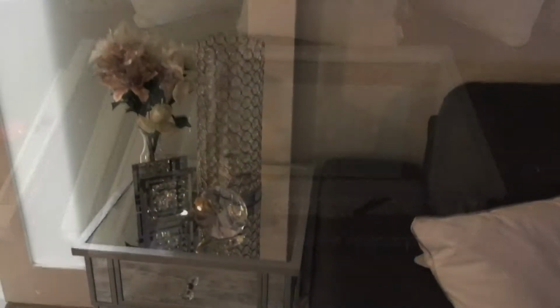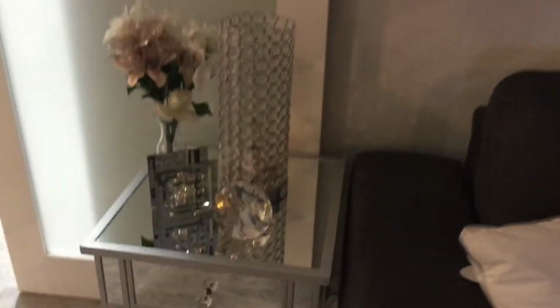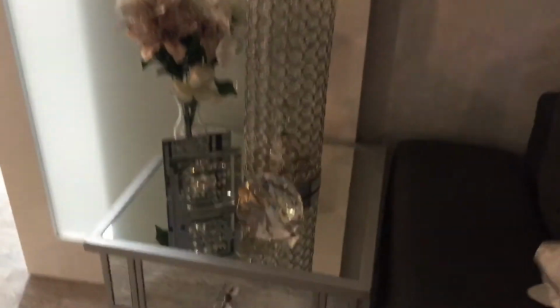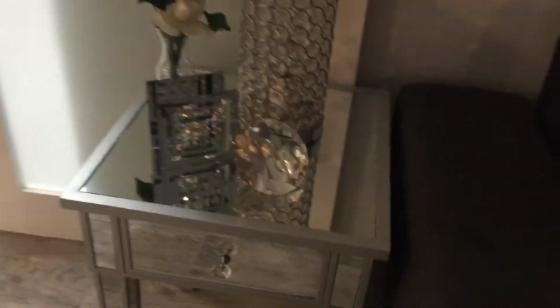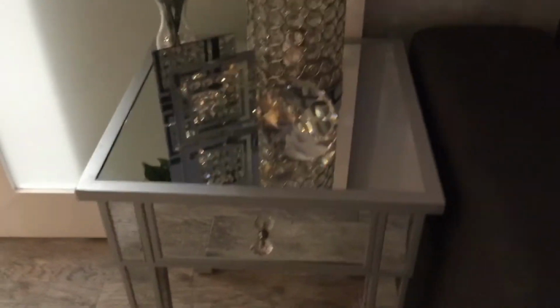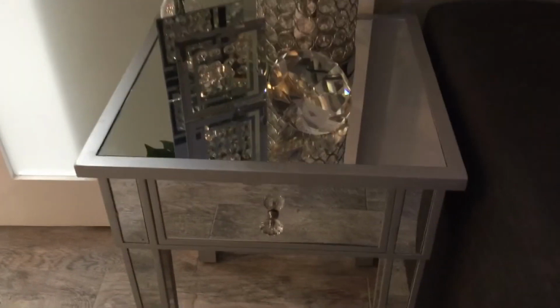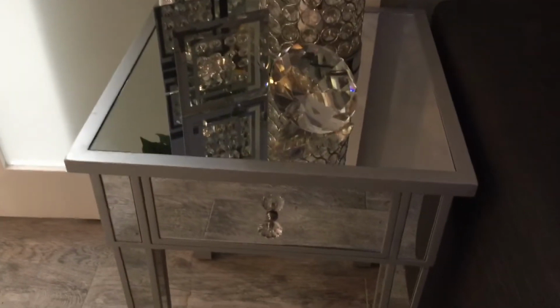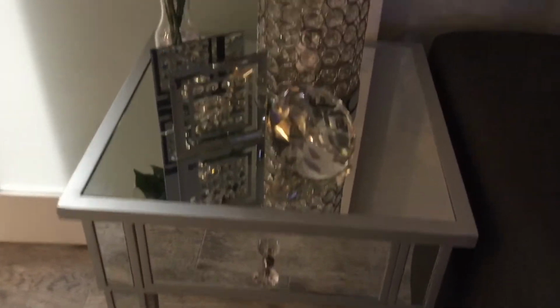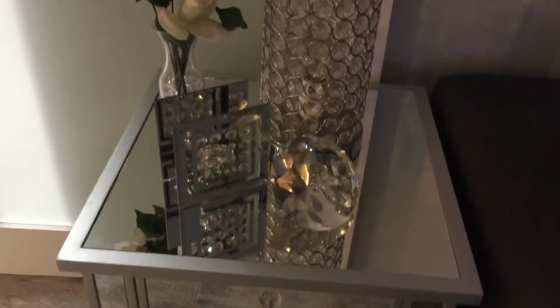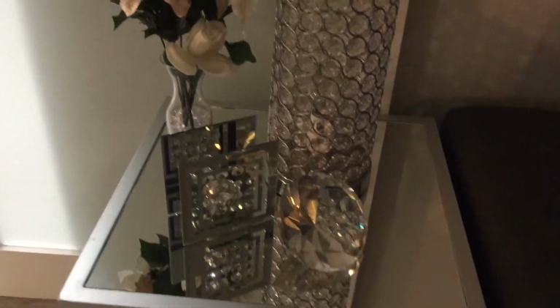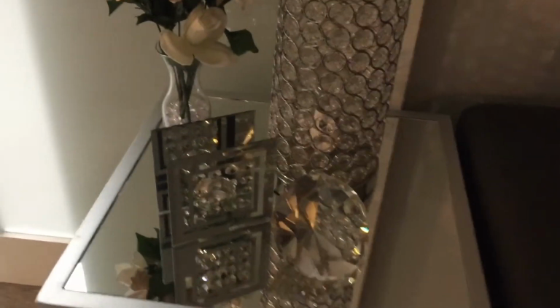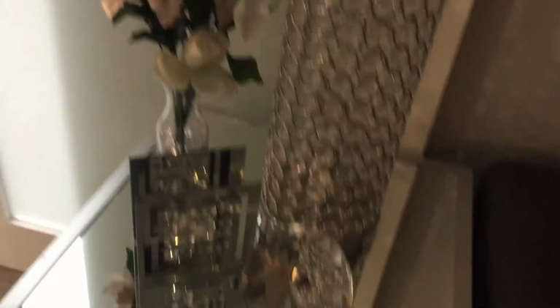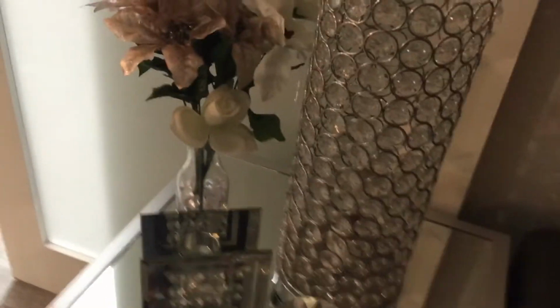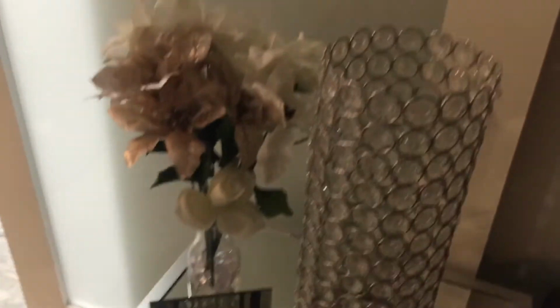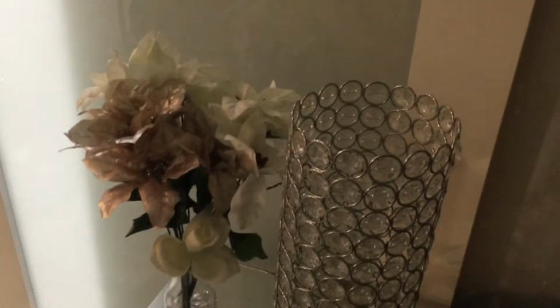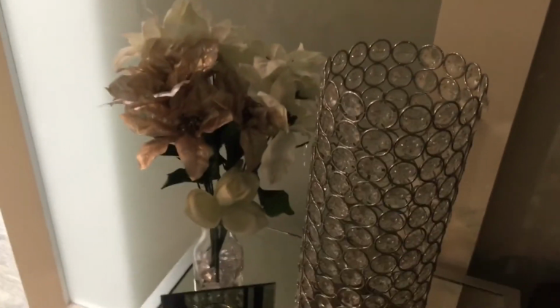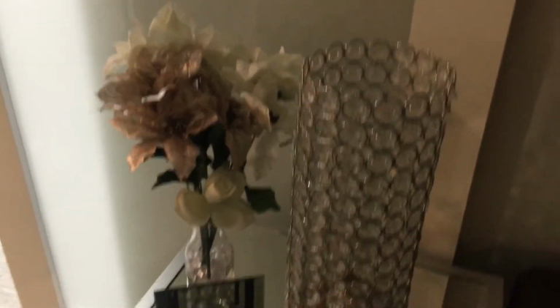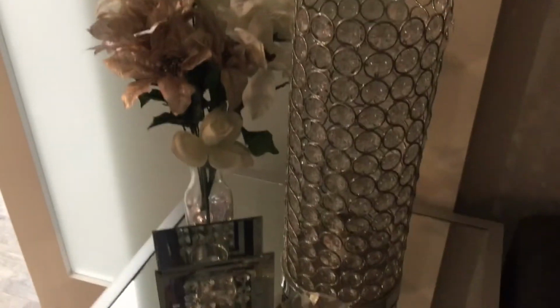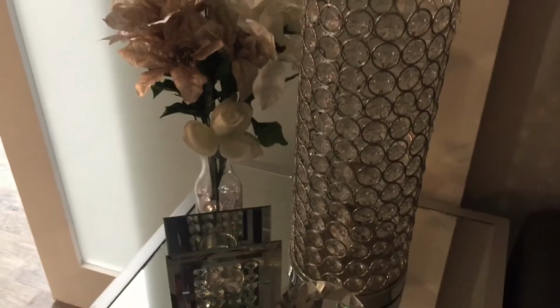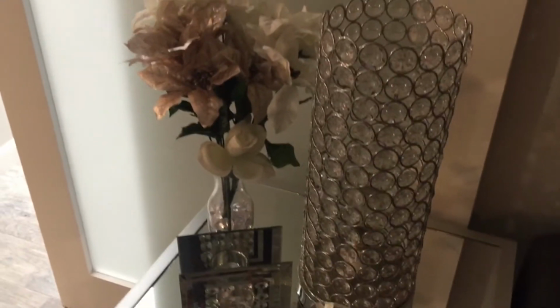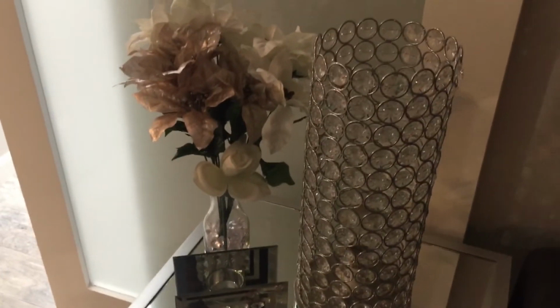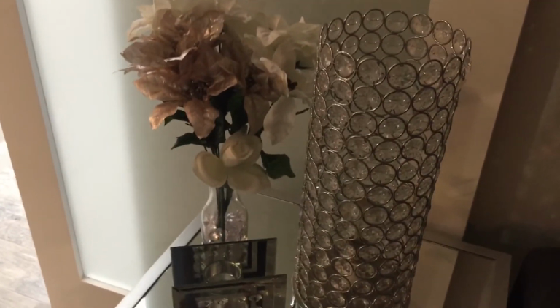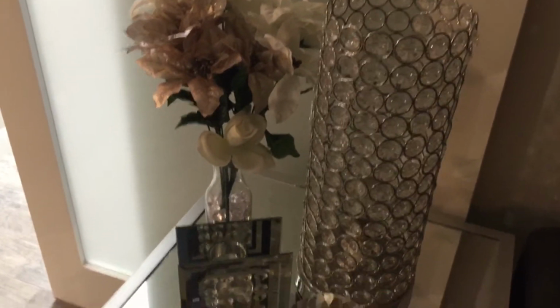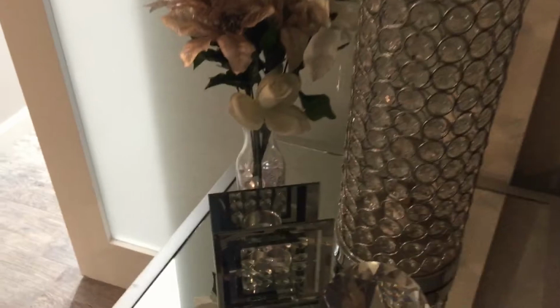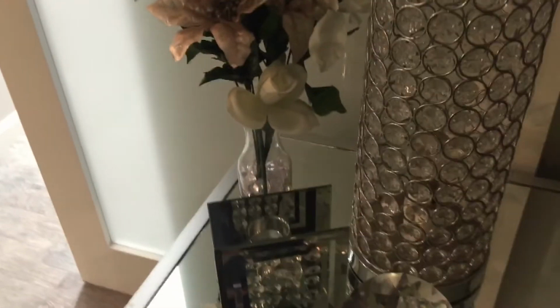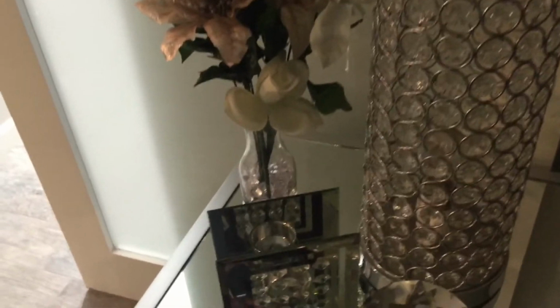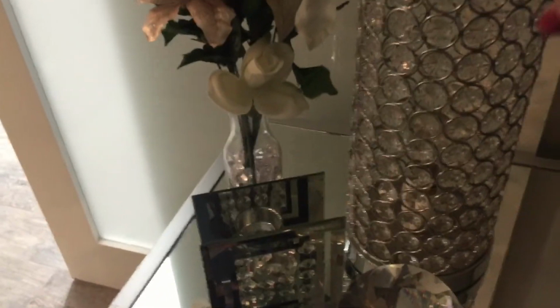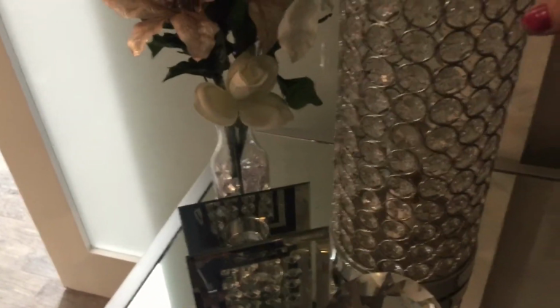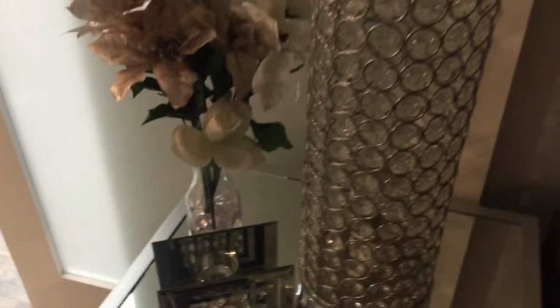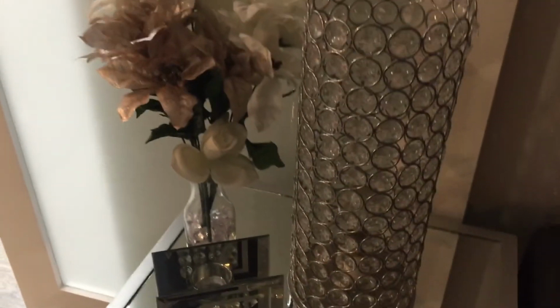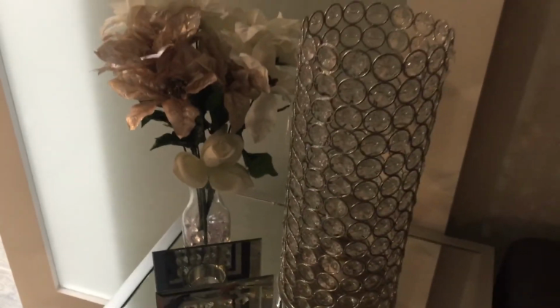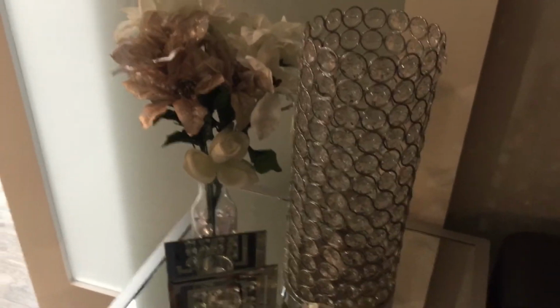Okay, here they are. Aren't they so pretty? I'm not too sure about this part. I'm not too sure if I should get, like, a little stand to put the lights on. I love those.